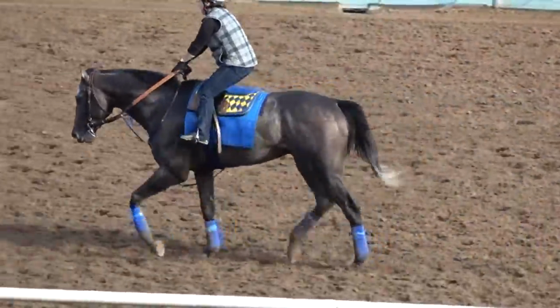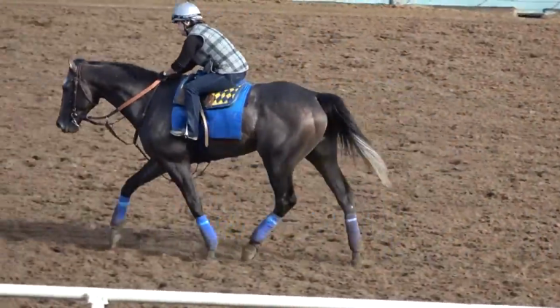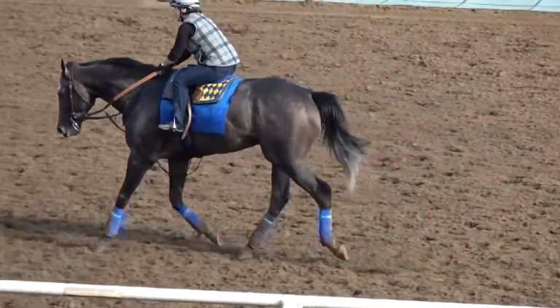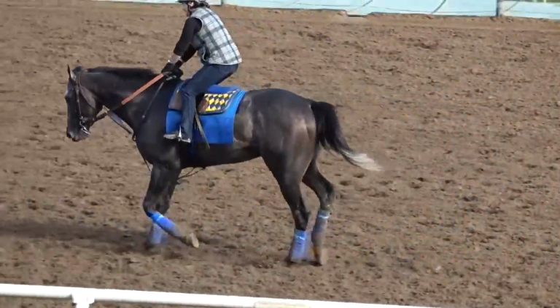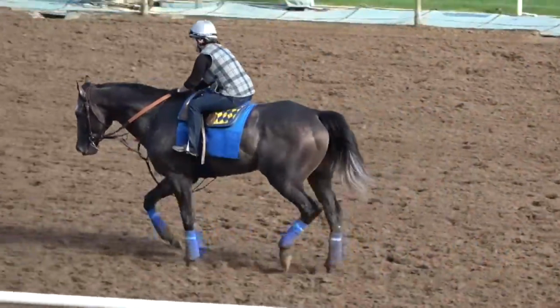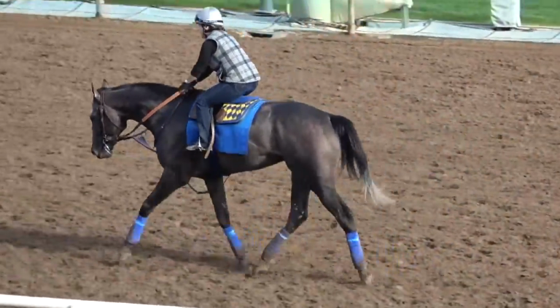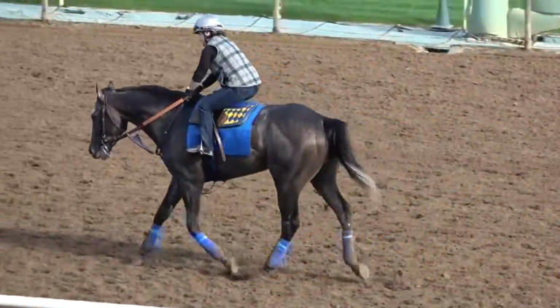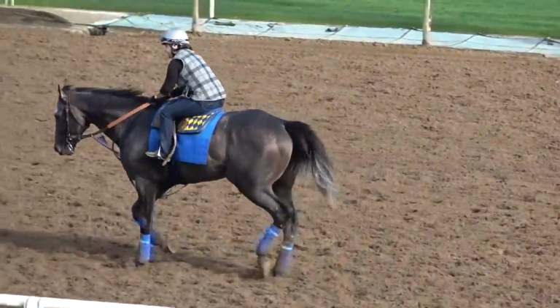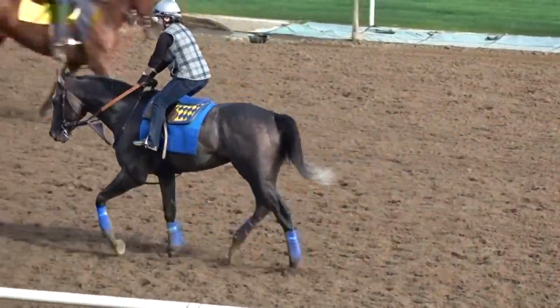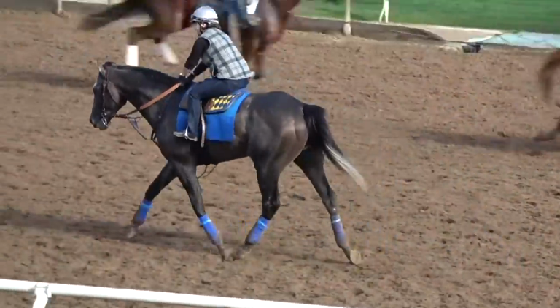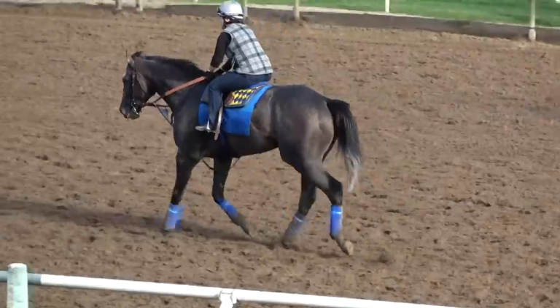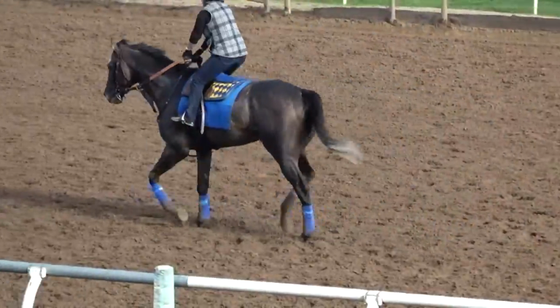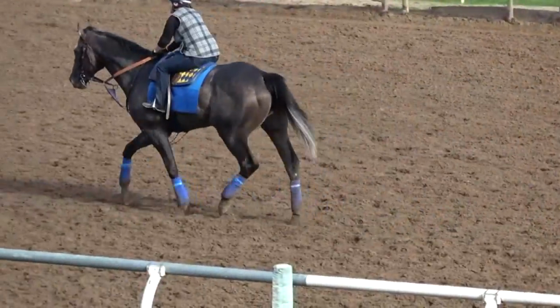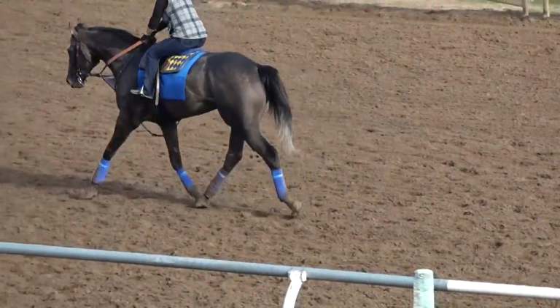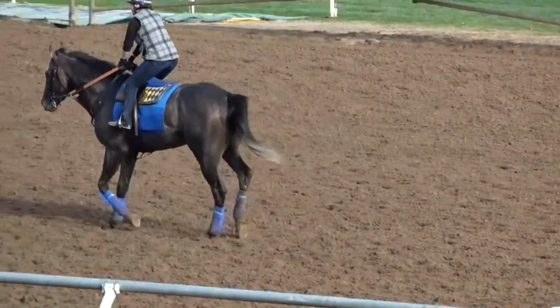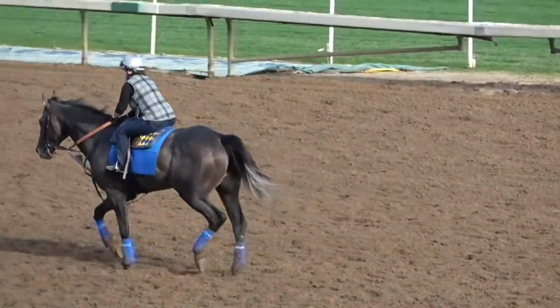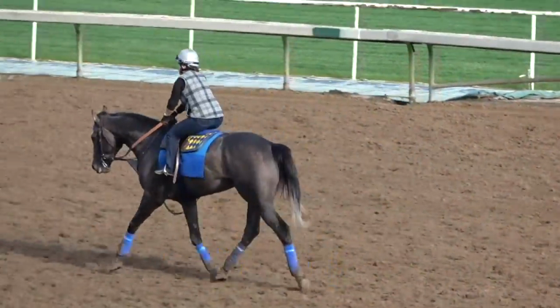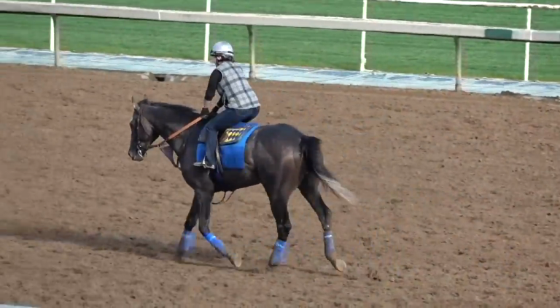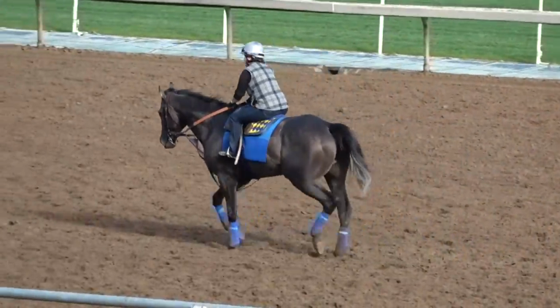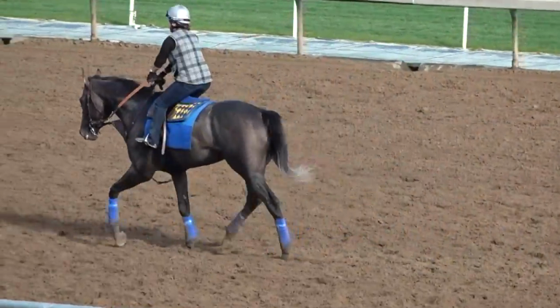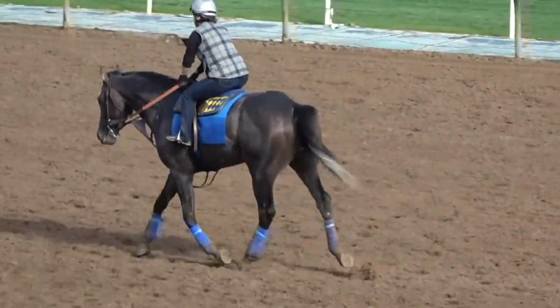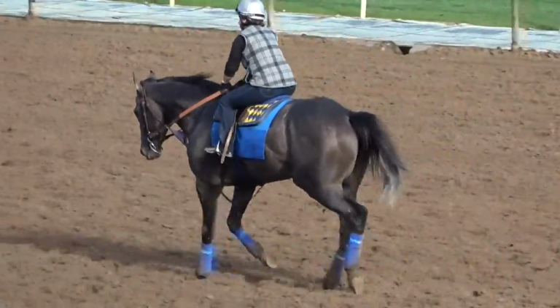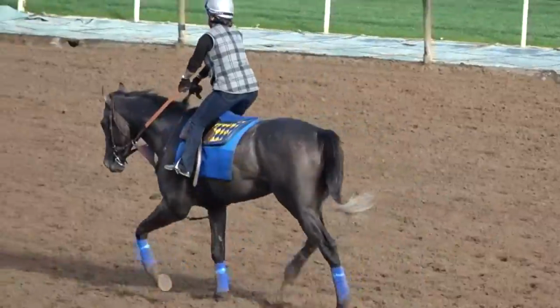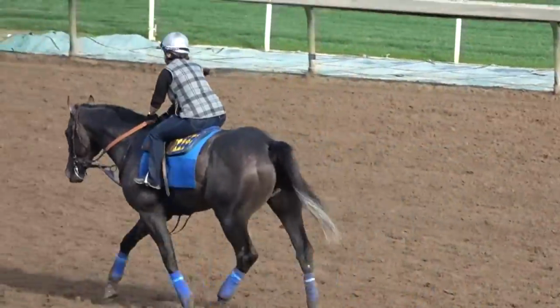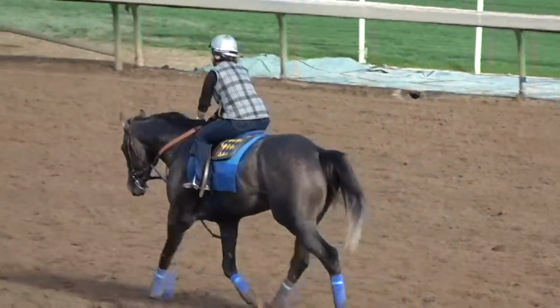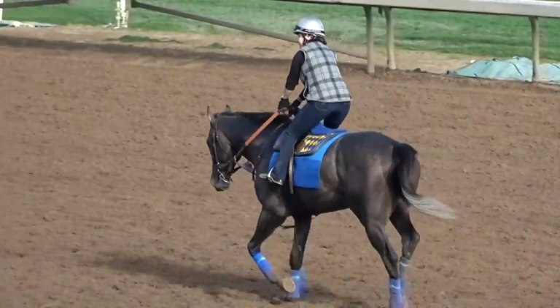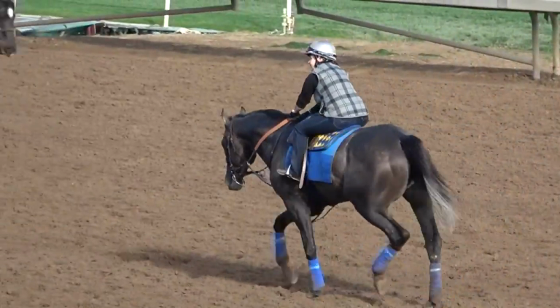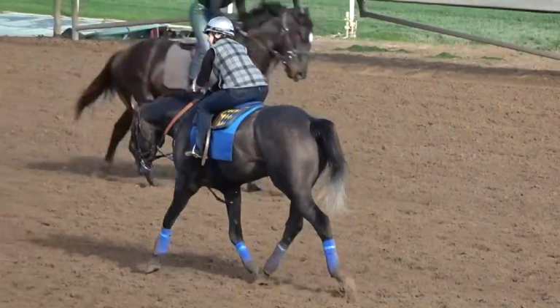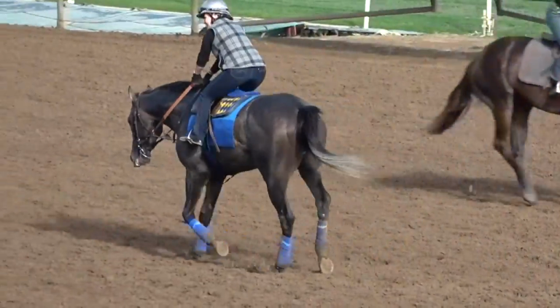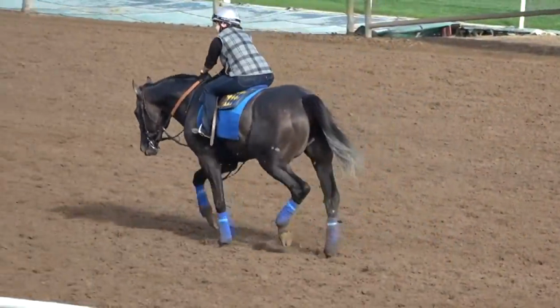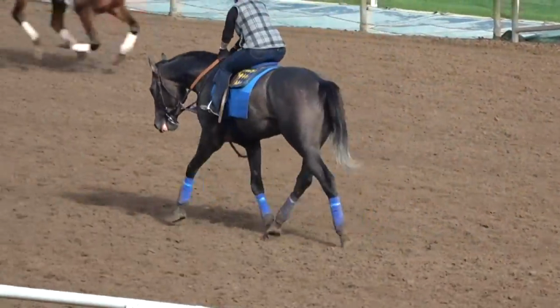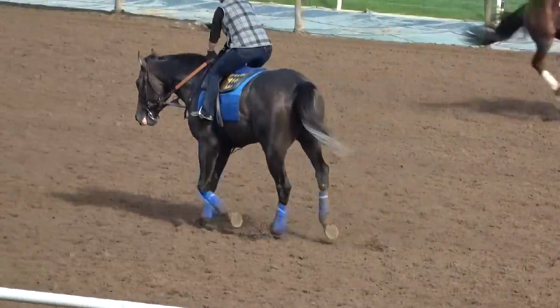And by the way, correct me if I'm wrong, but I believe this gray horse right here with the Baffert colors on the saddlecloth is Arrowgate. So we had a little elite company during our workout today.